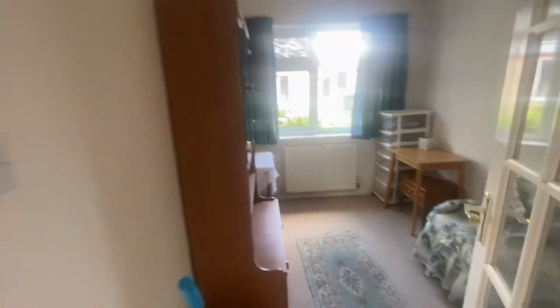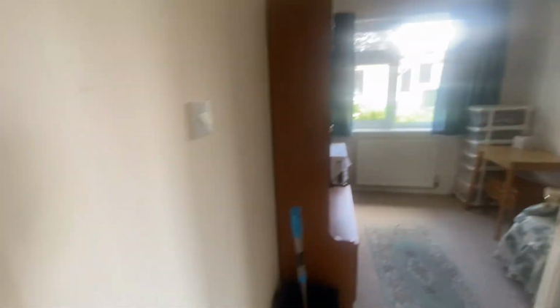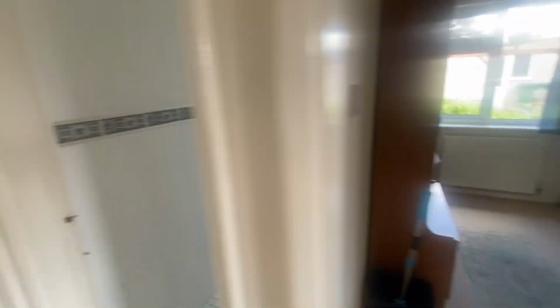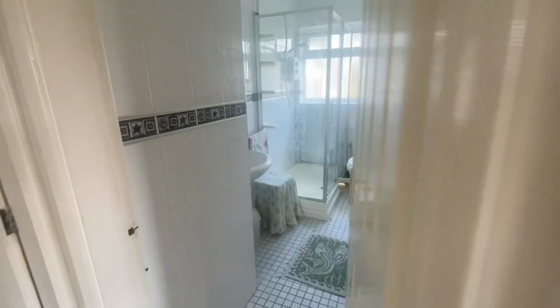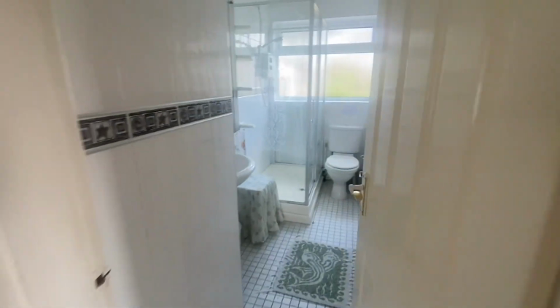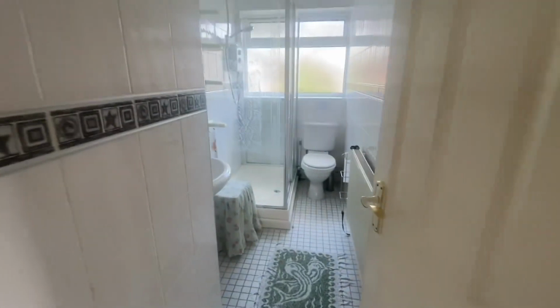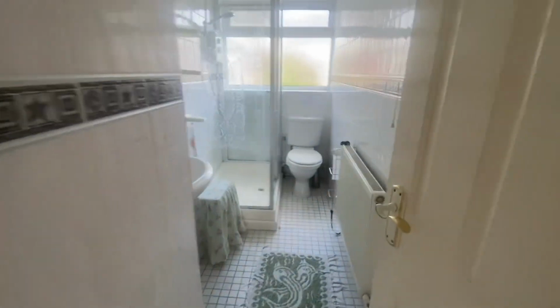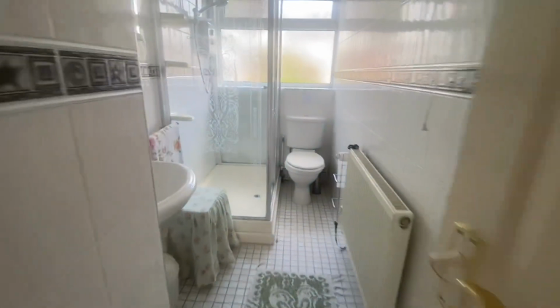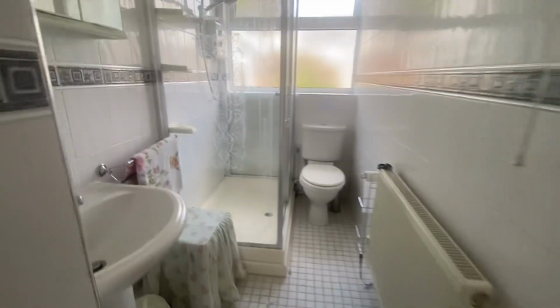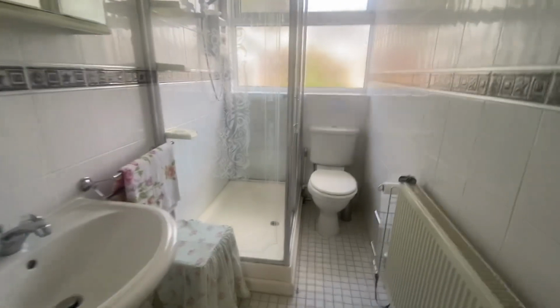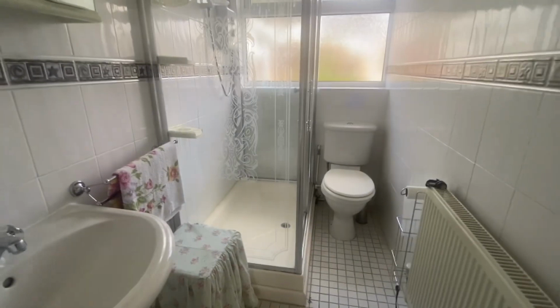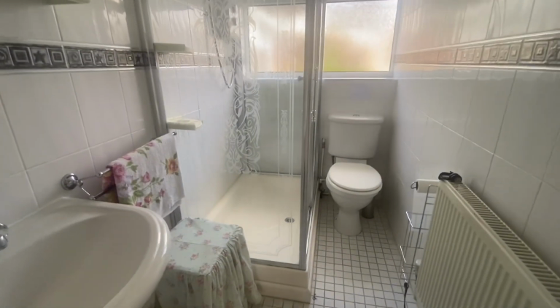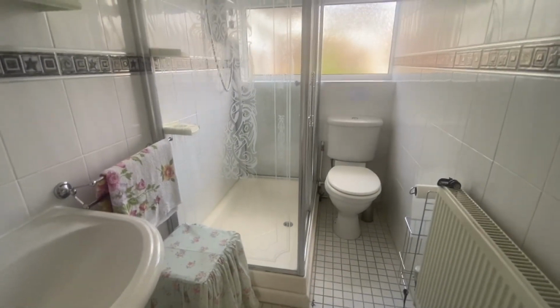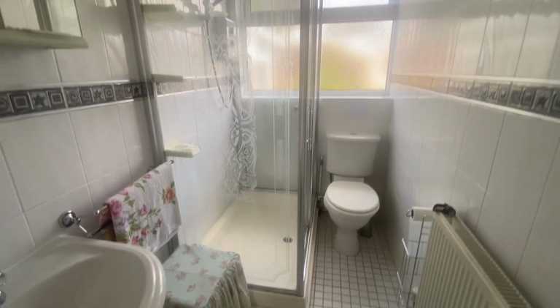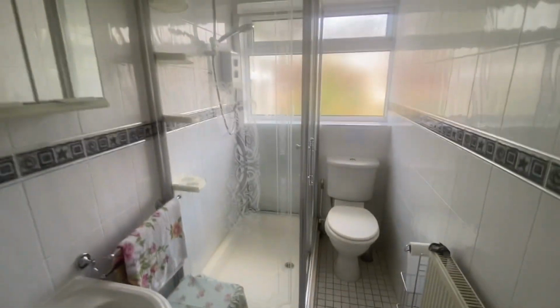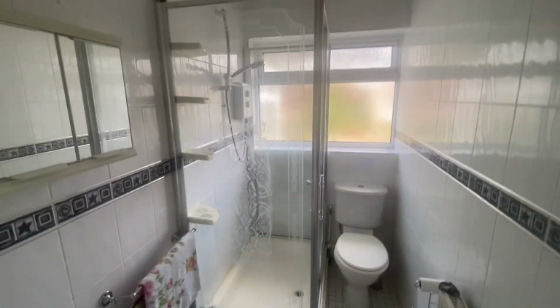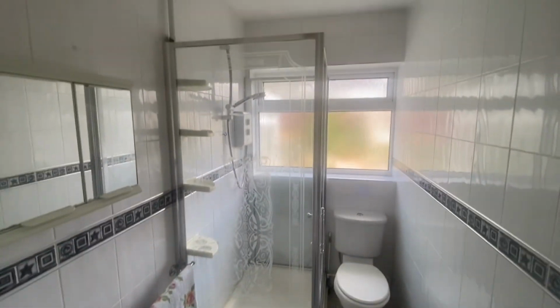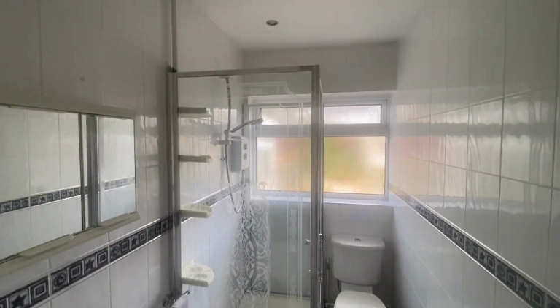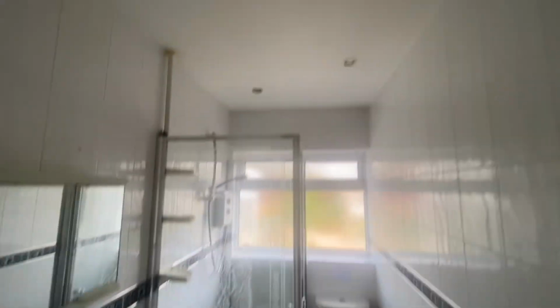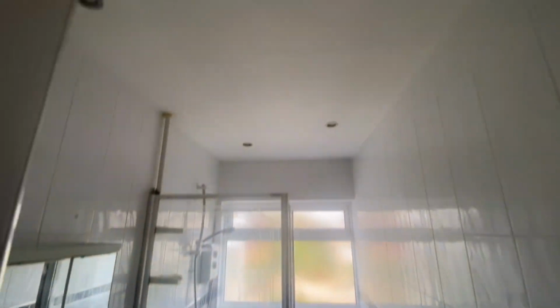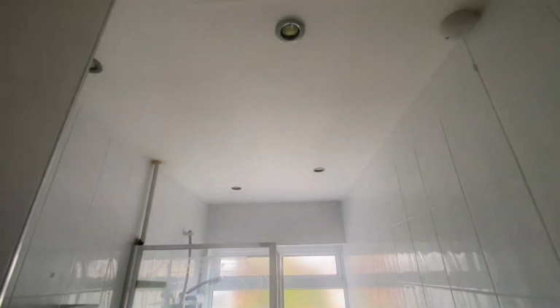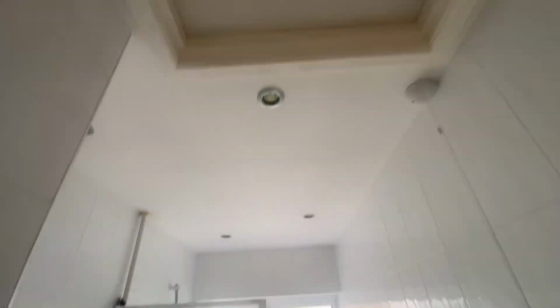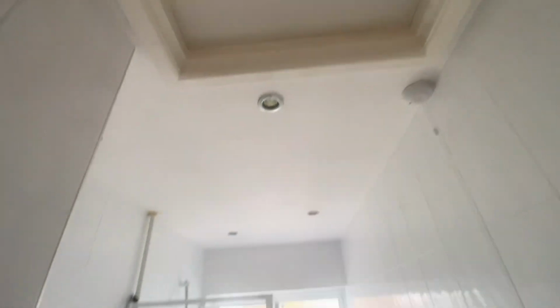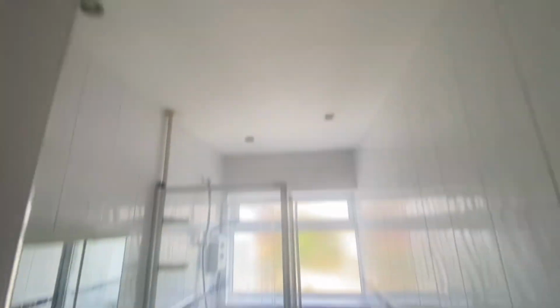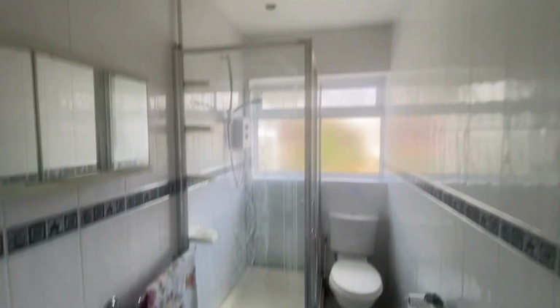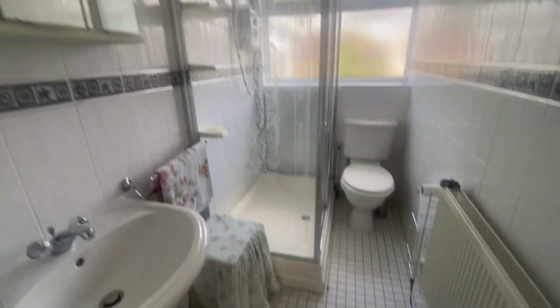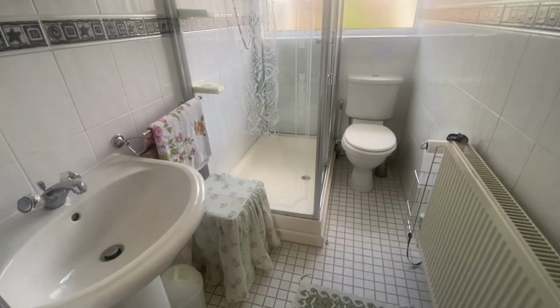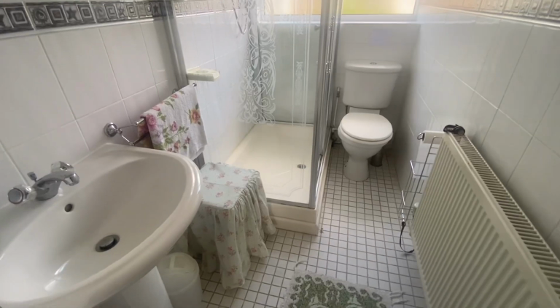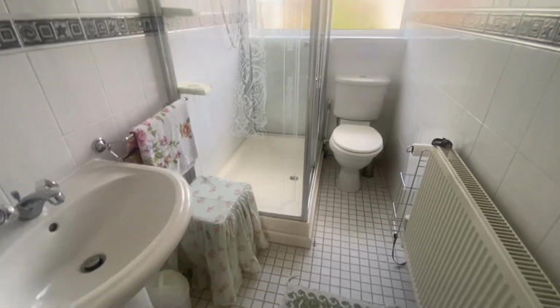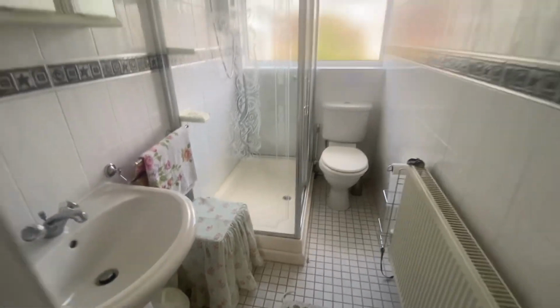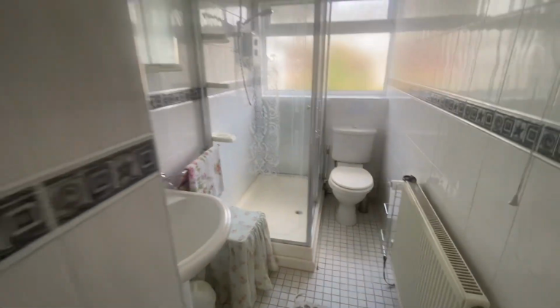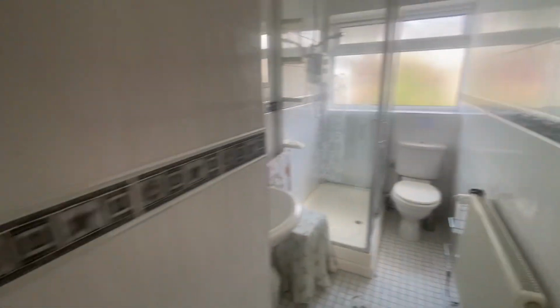And then that just leaves the shower room. We've got the shower cubicle — the shower is being replaced. You've got inset lighting in there, the loft hatch, and a tiled floor as well.